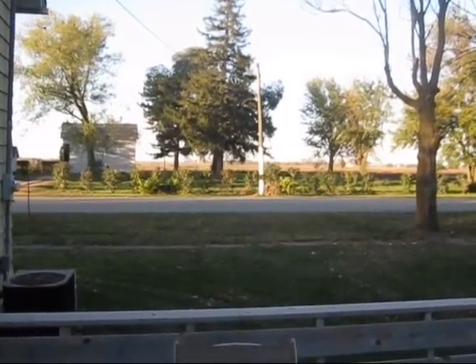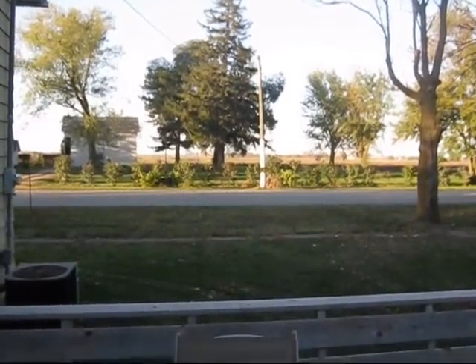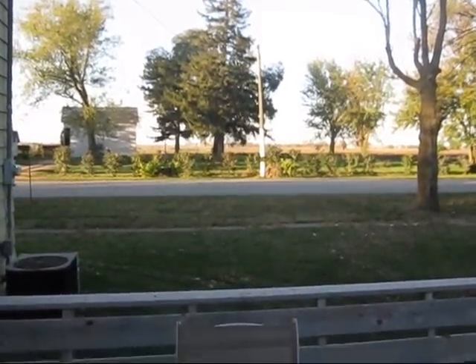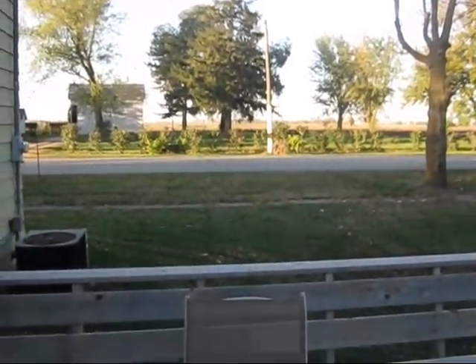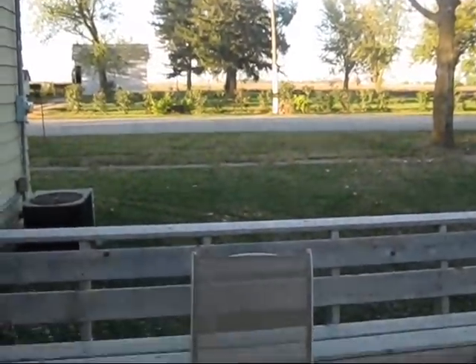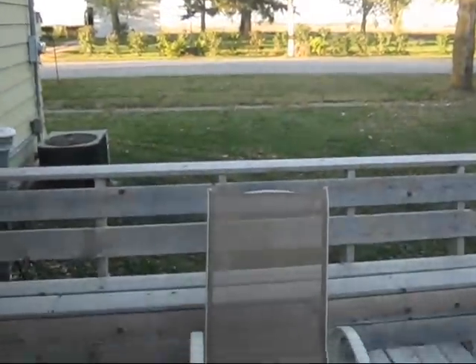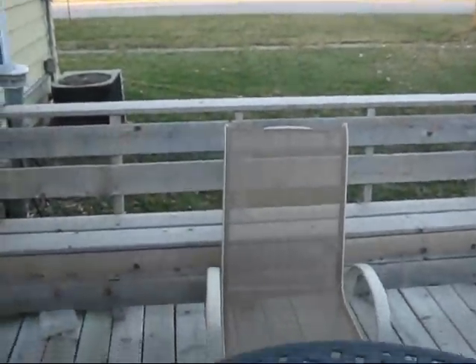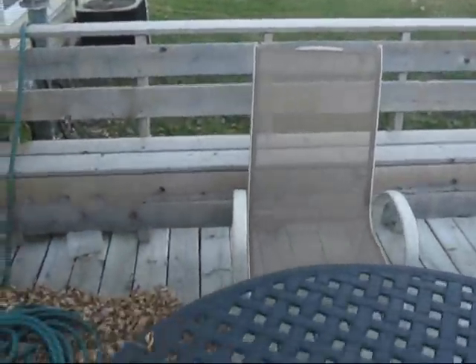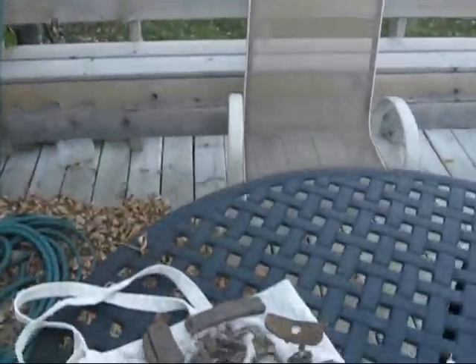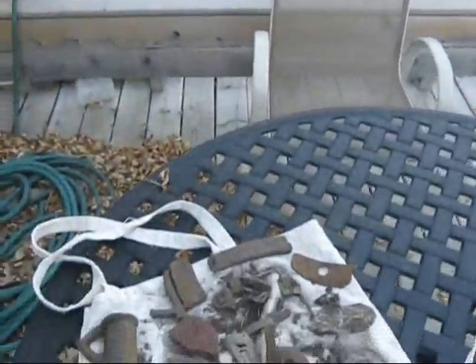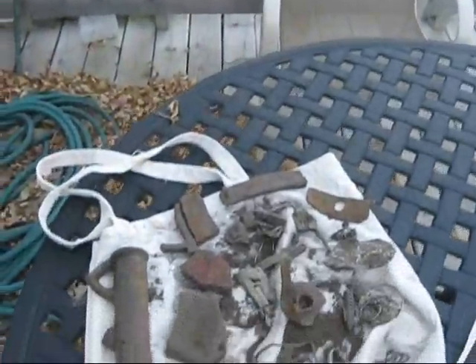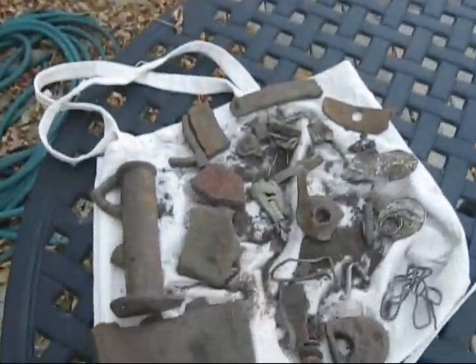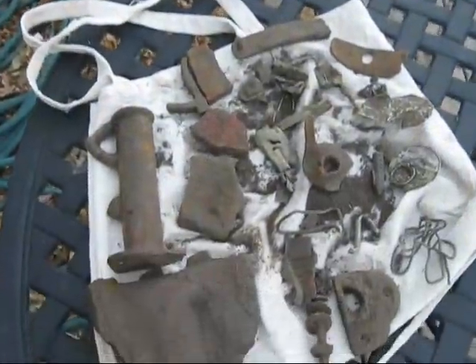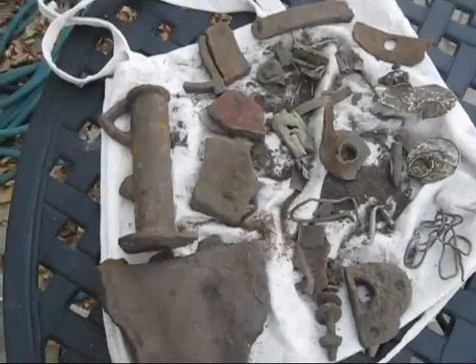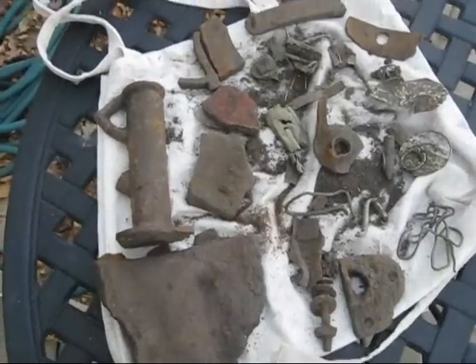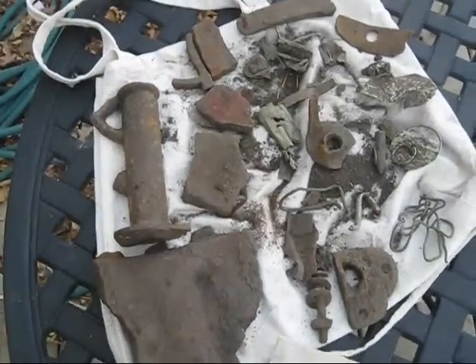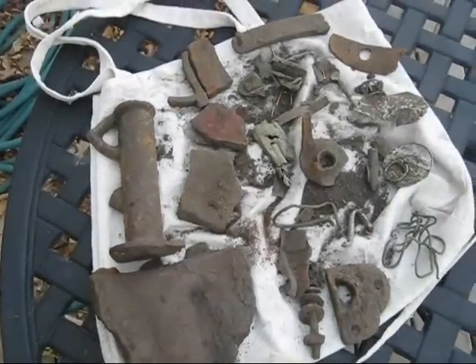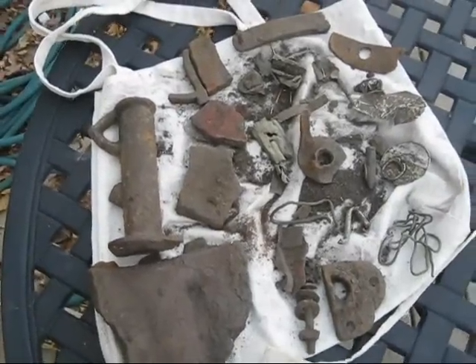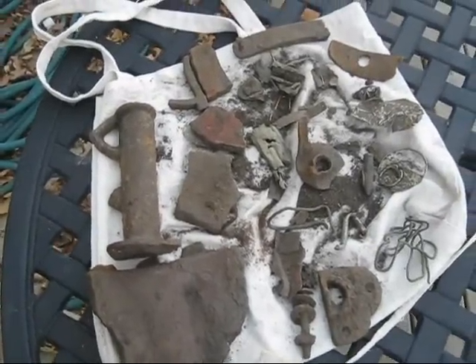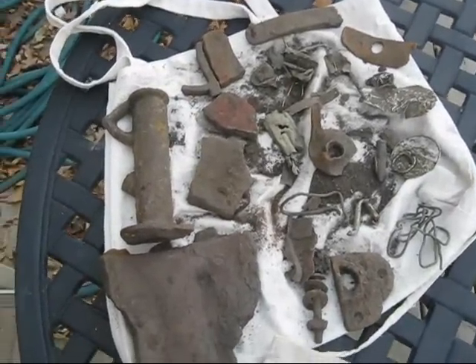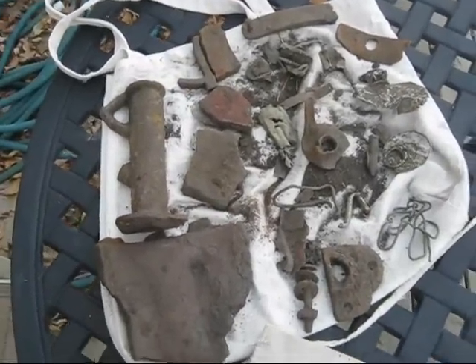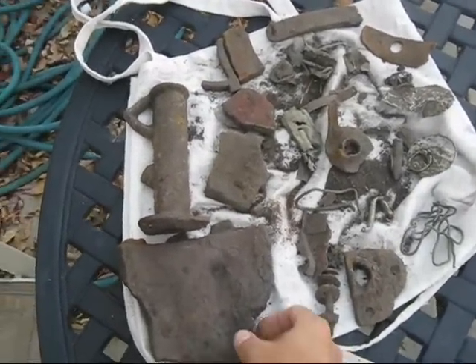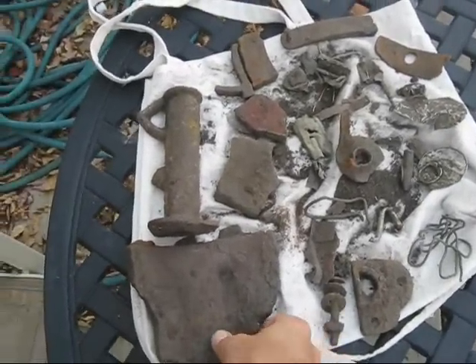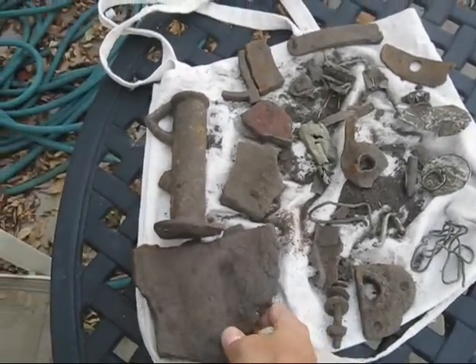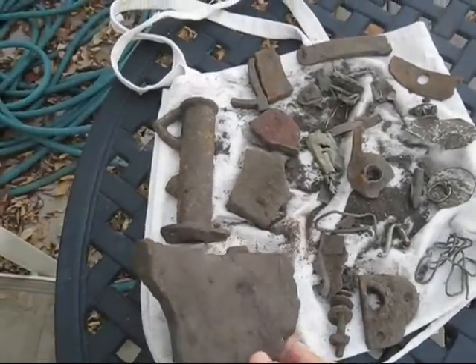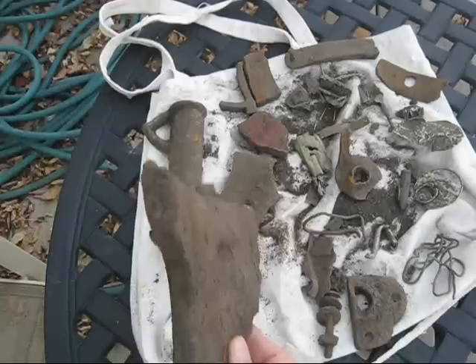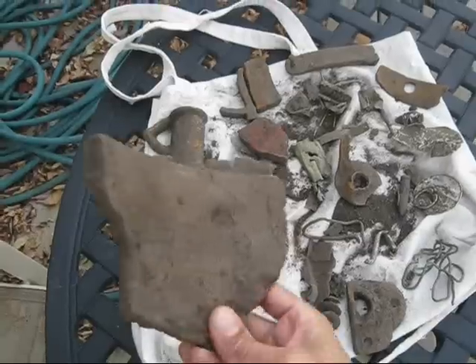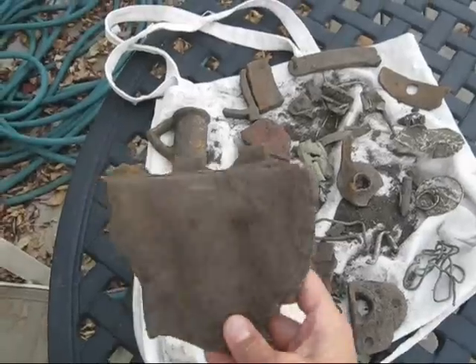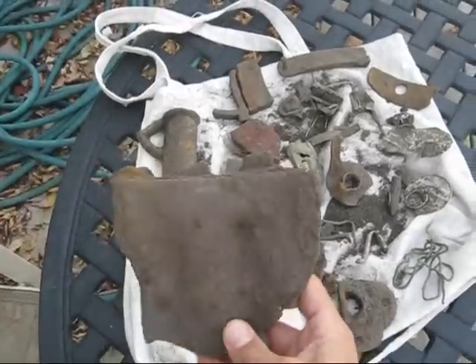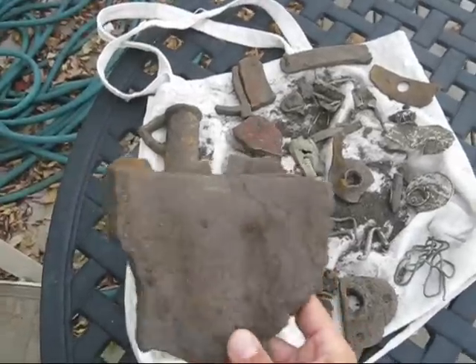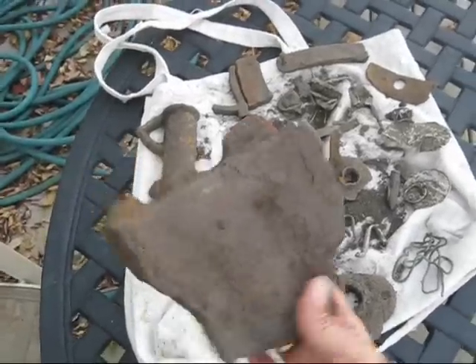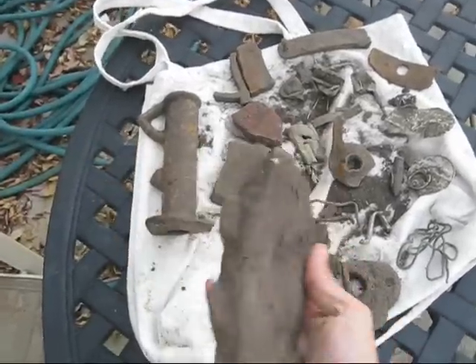Welcome to the end of another day of metal detecting with Henry Dexter. Here I am on my deck. Got lots of iron today, some pretty big stuff. This is, I don't know, five or six pounds. This is pretty heavy.